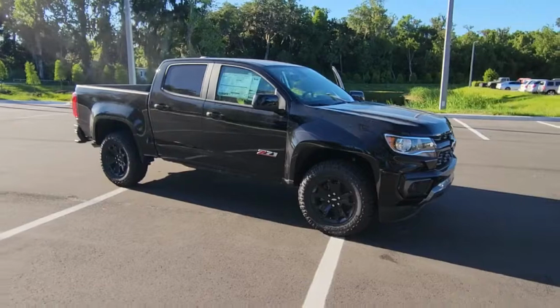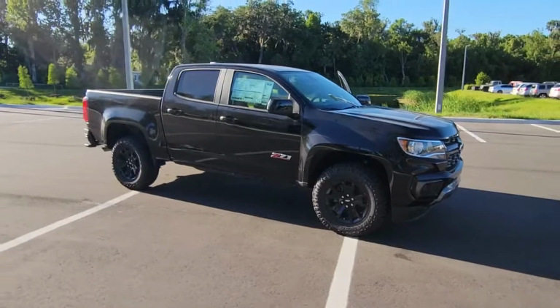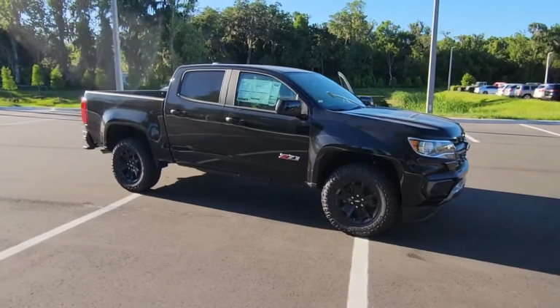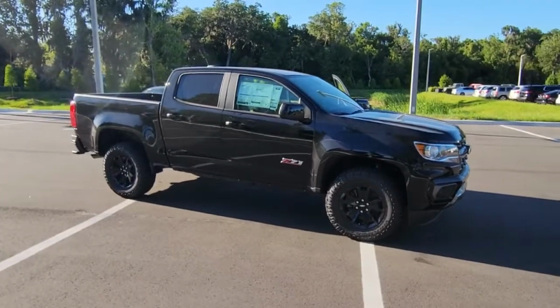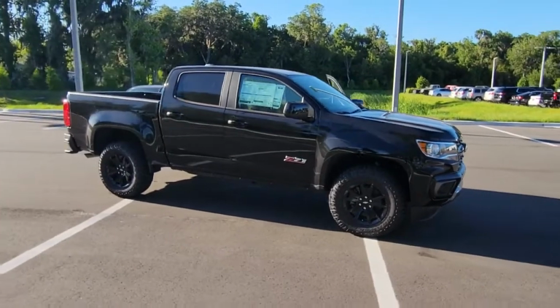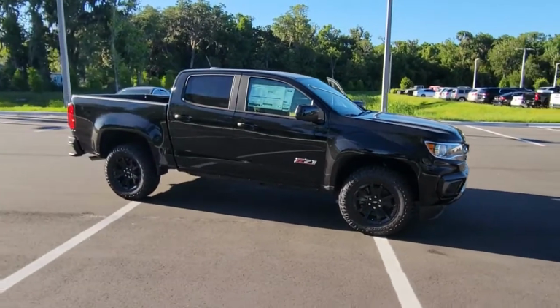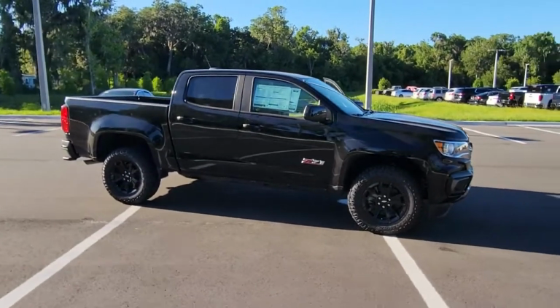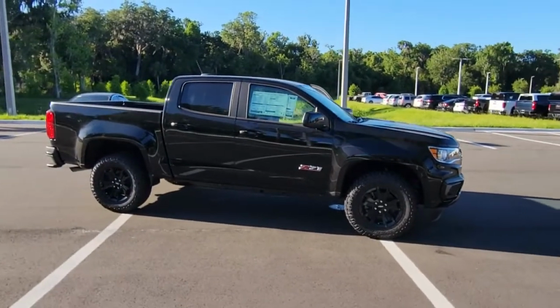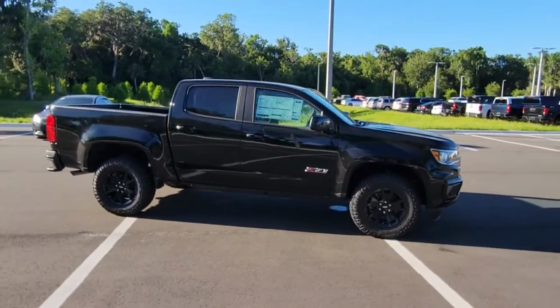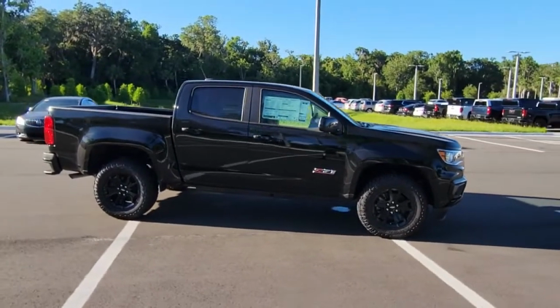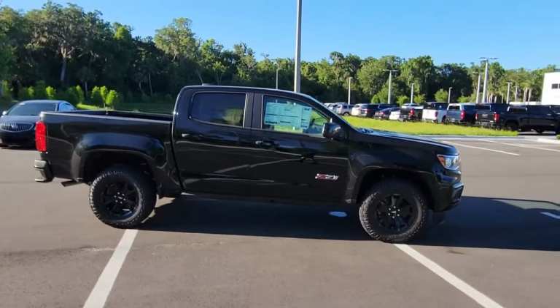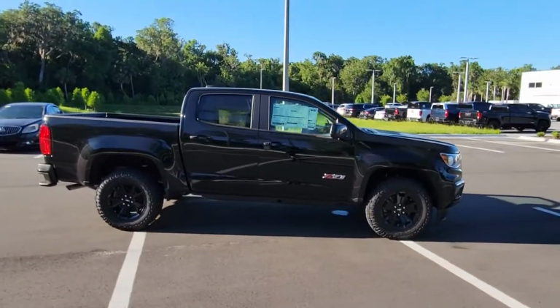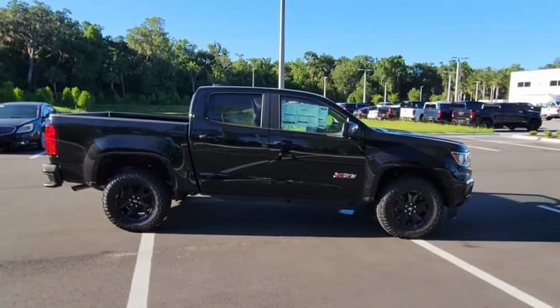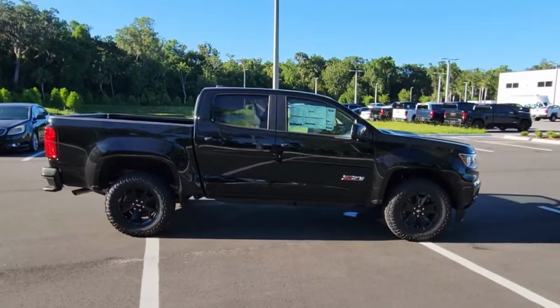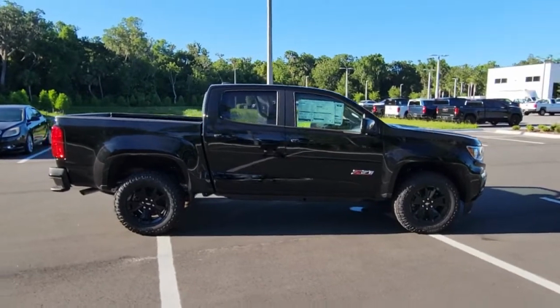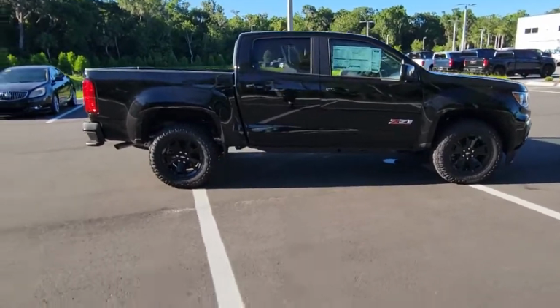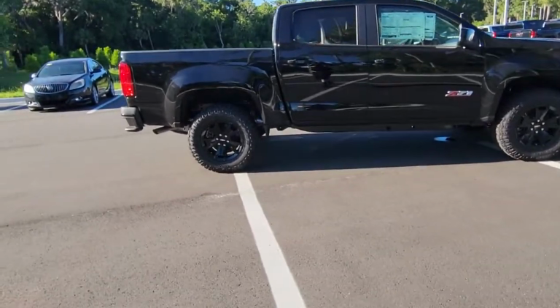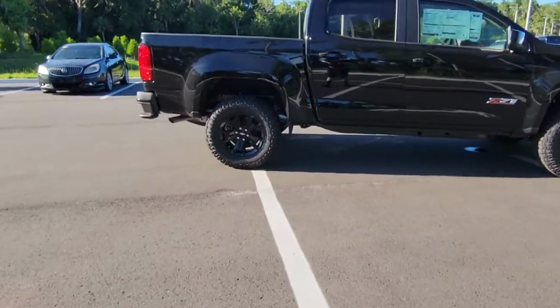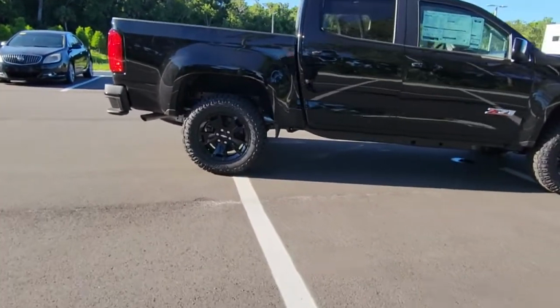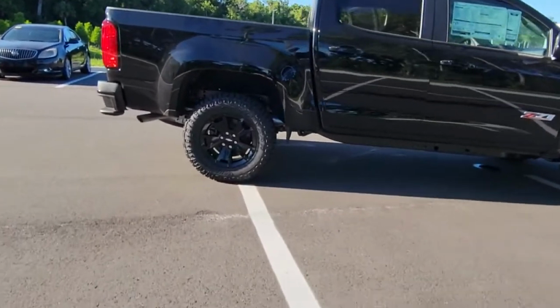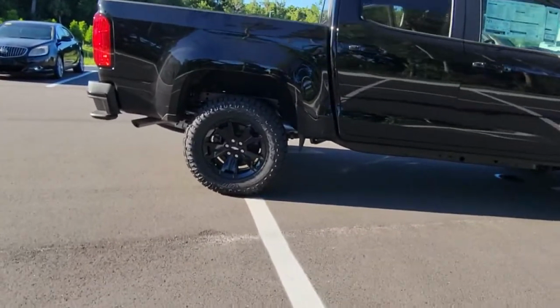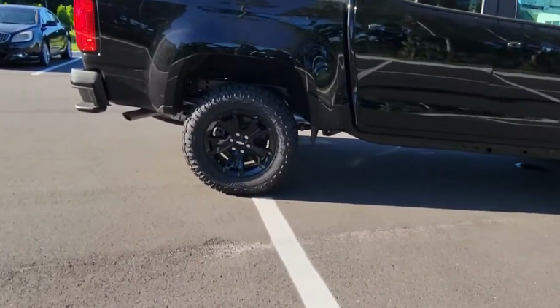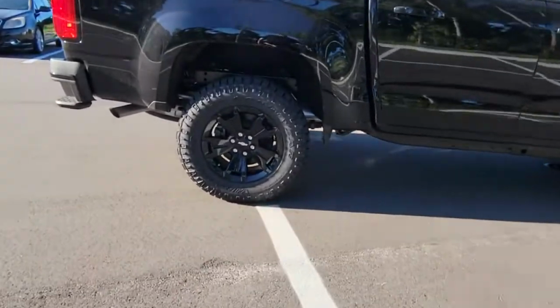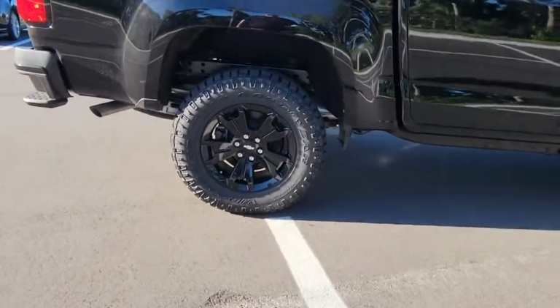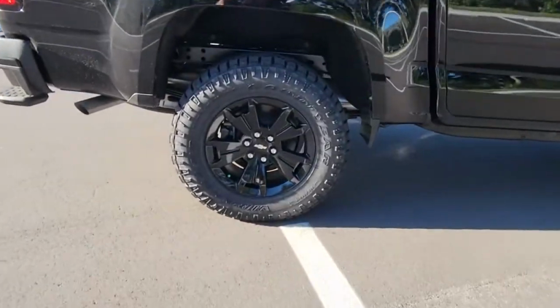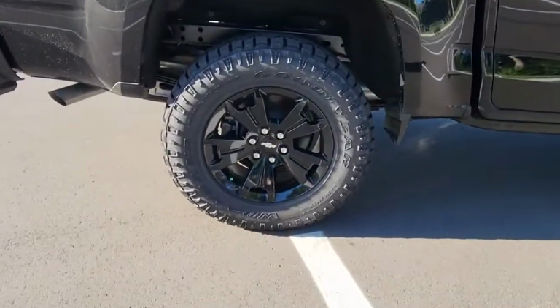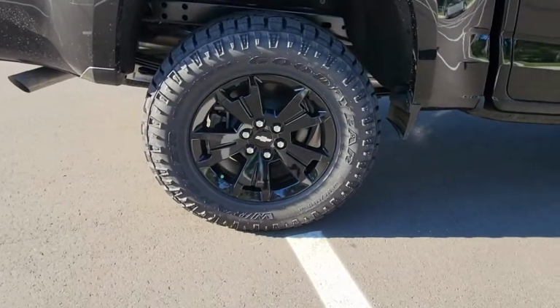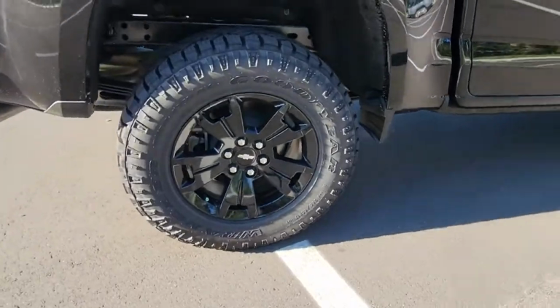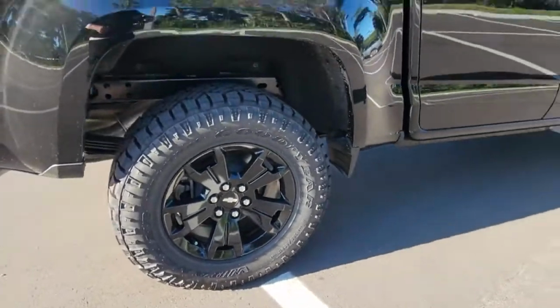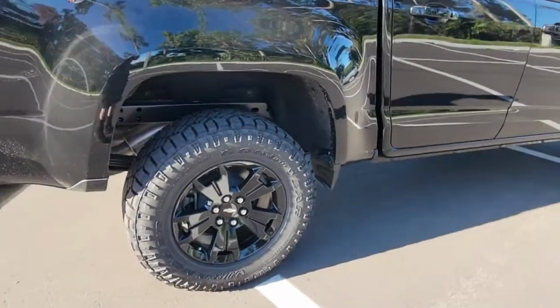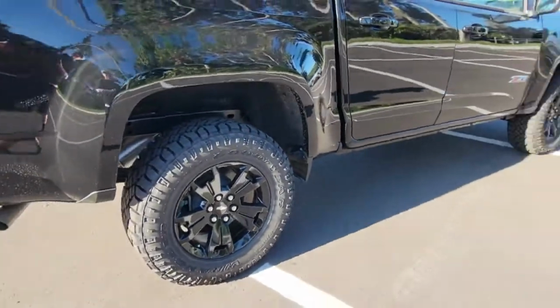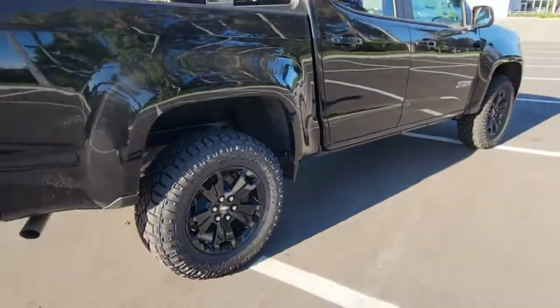Get a feel for the 2022 Chevrolet Colorado. The Colorado delivers the power you need to get the job done, the comfort and amenities you want, and the fuel efficiency that just makes sense in today's world.